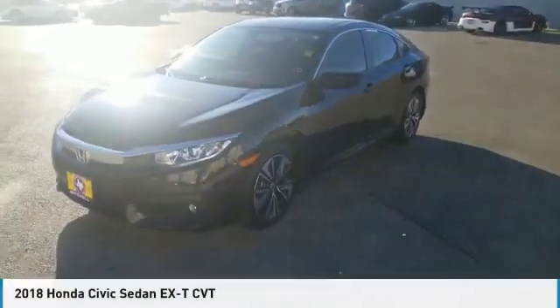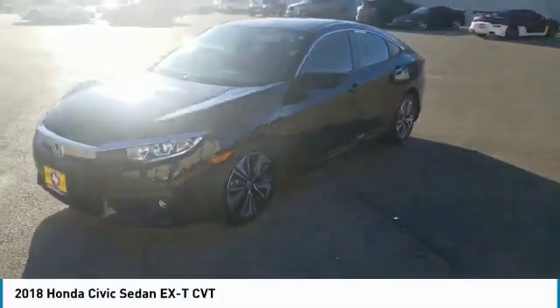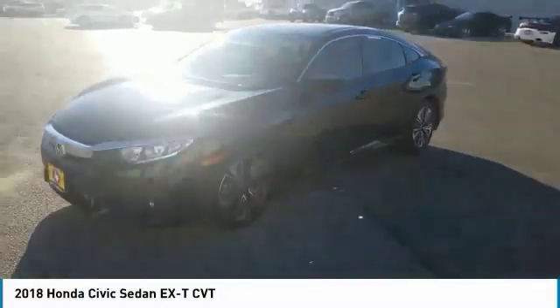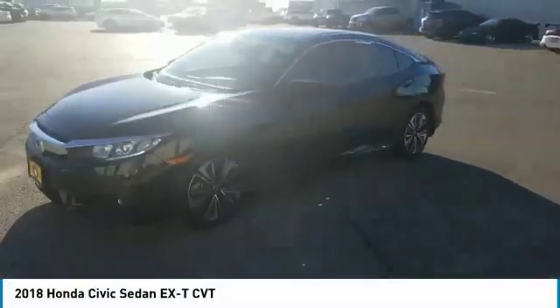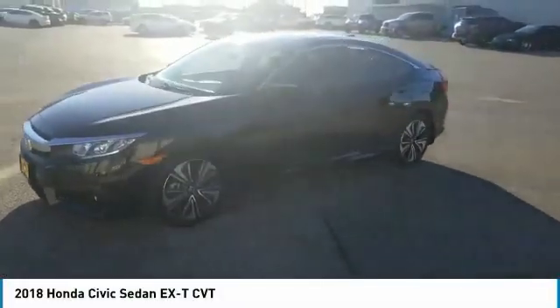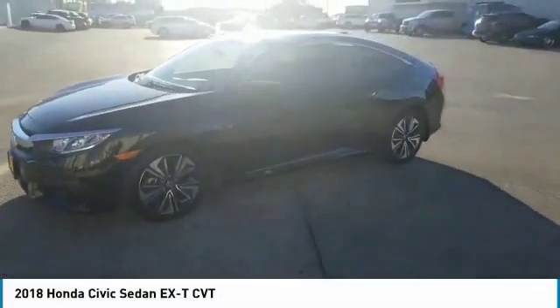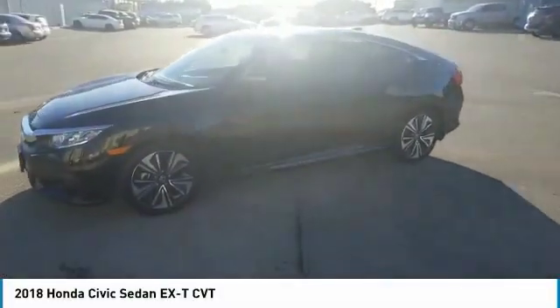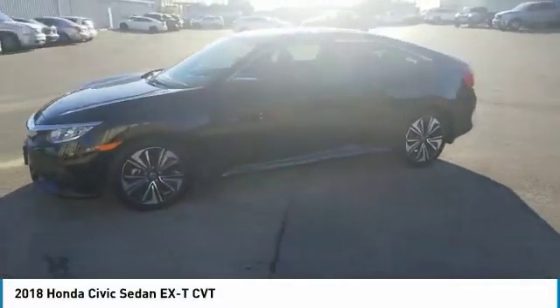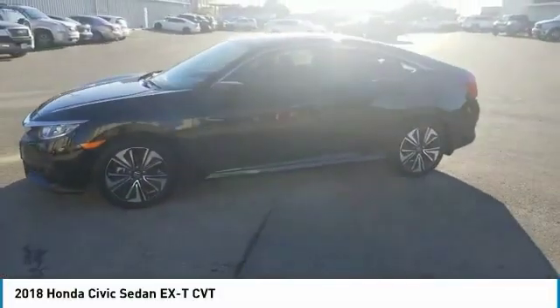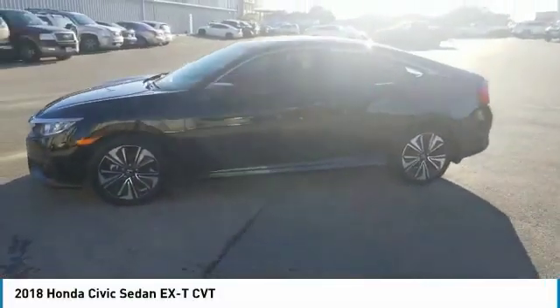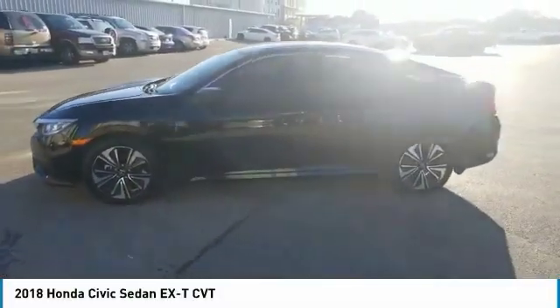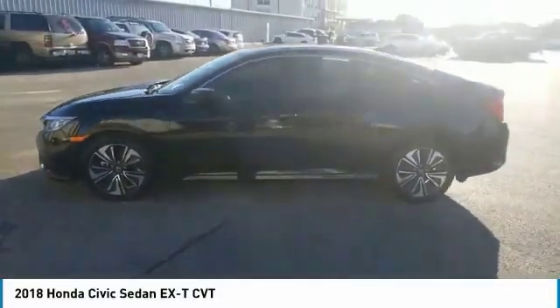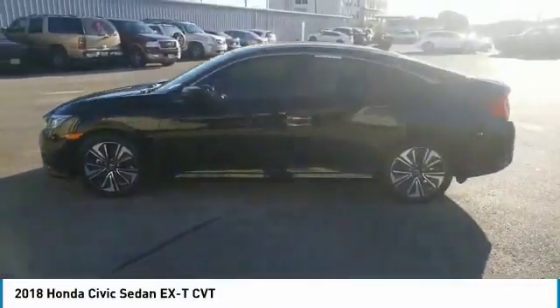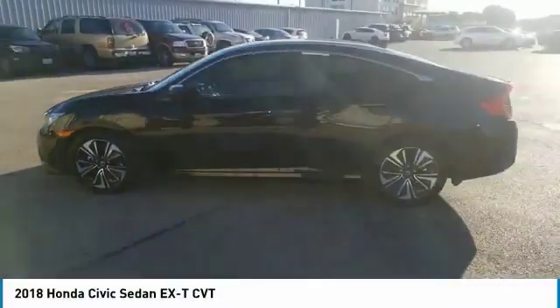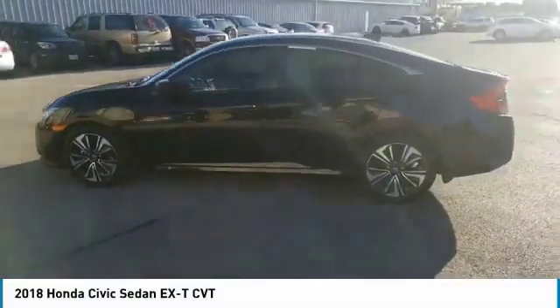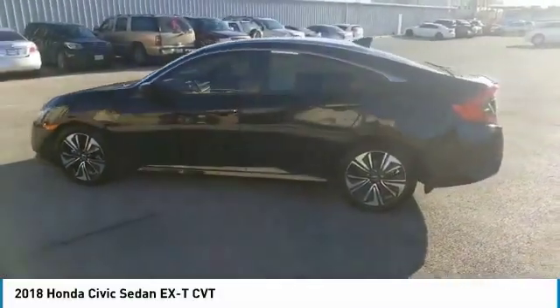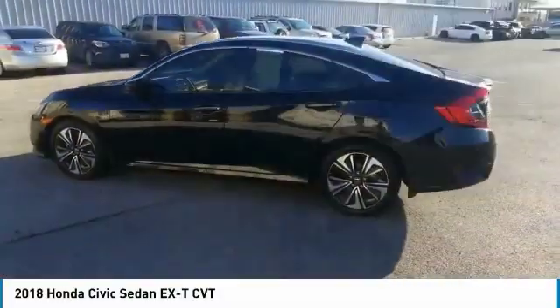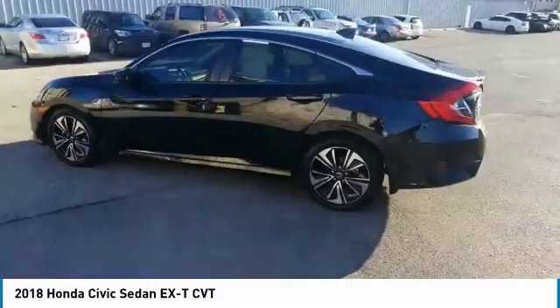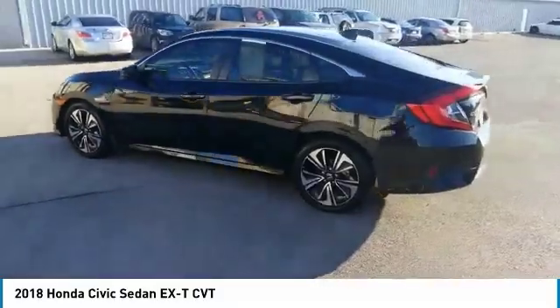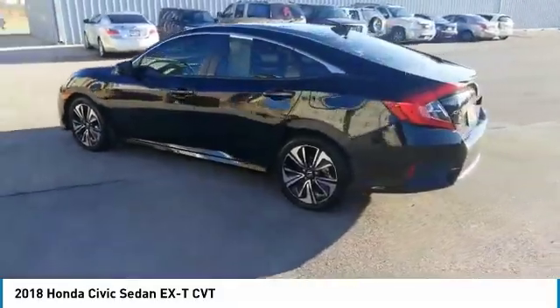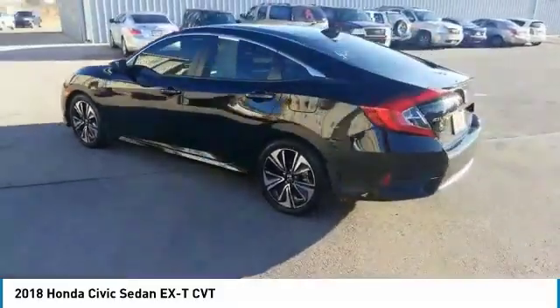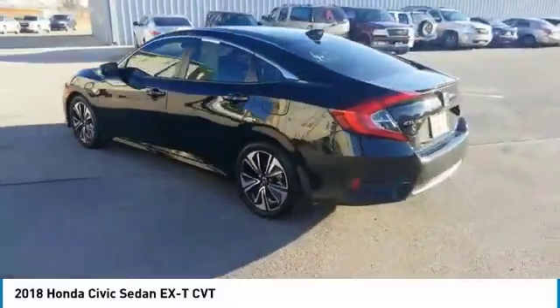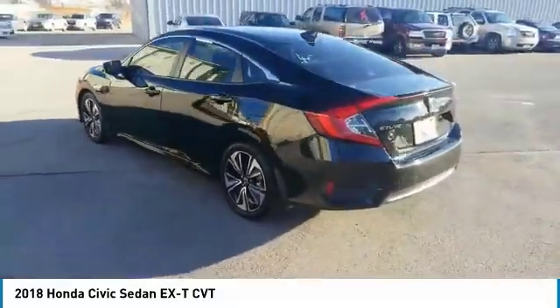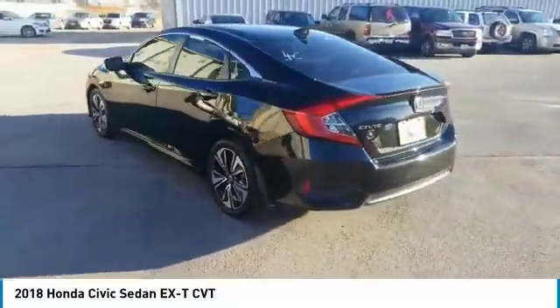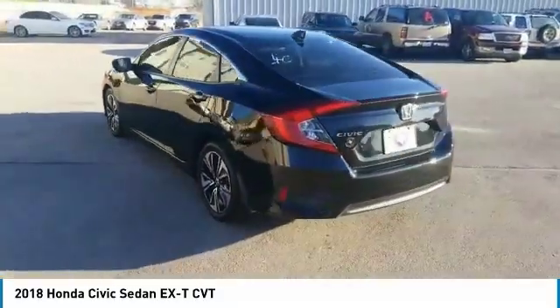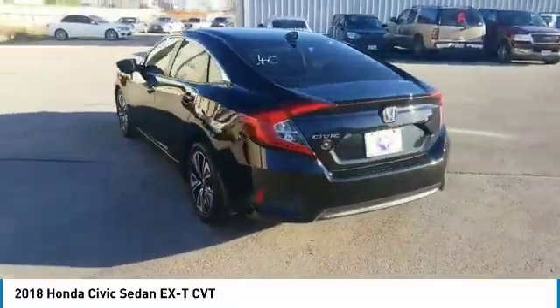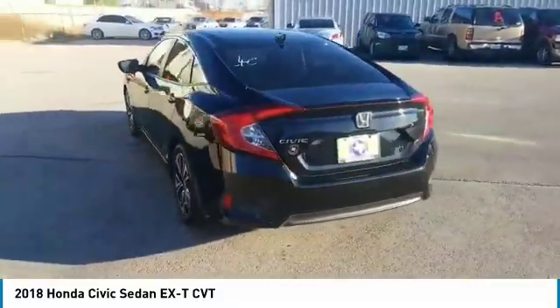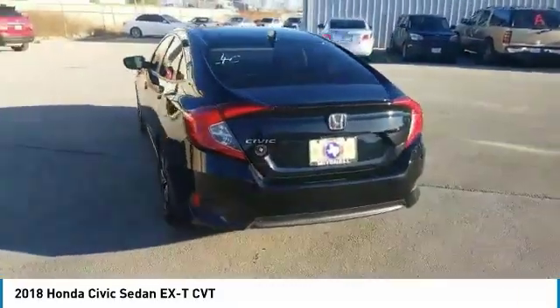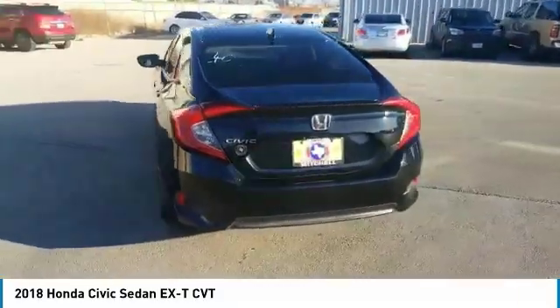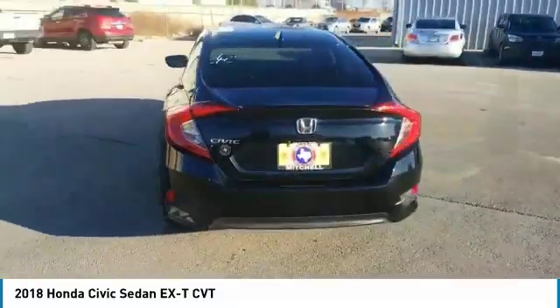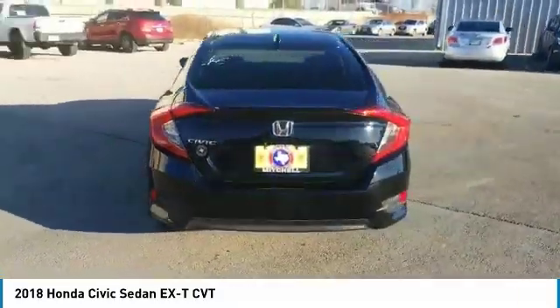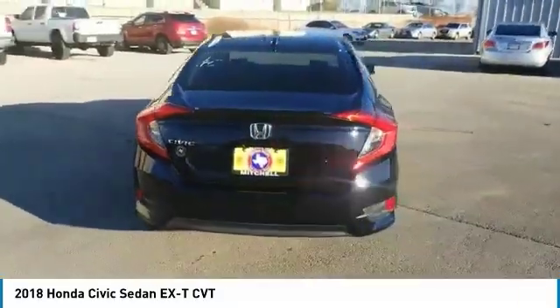Make a great choice today with the 2018 Honda Civic. Practical, awesome gas mileage, and incredibly reliable.